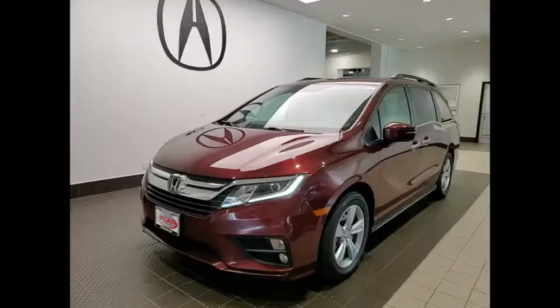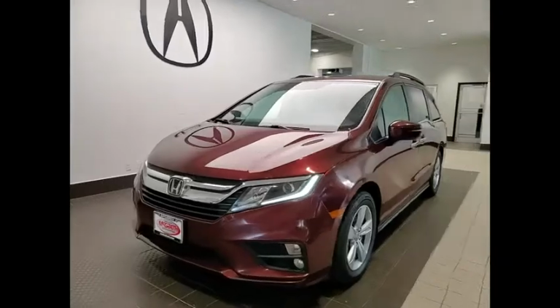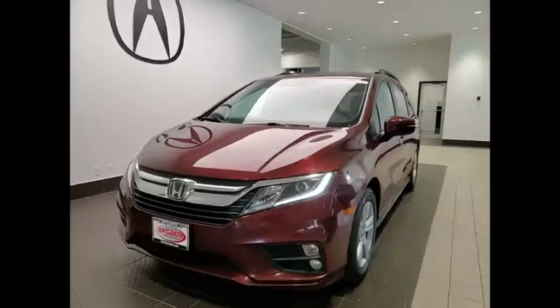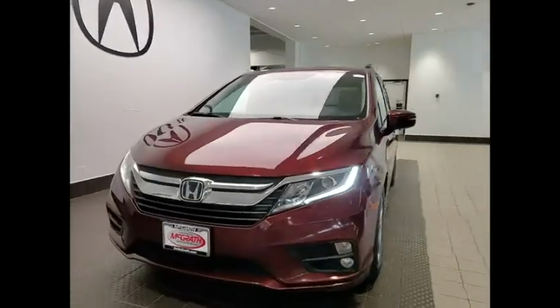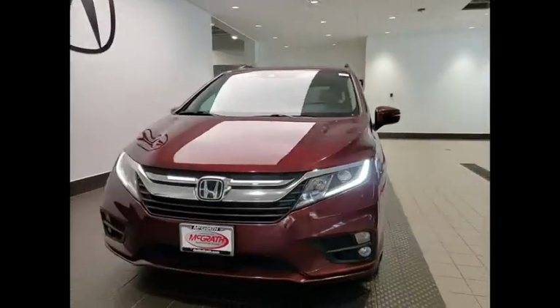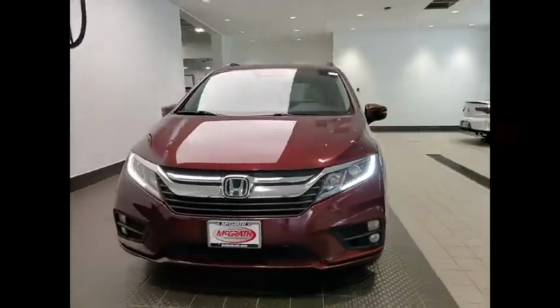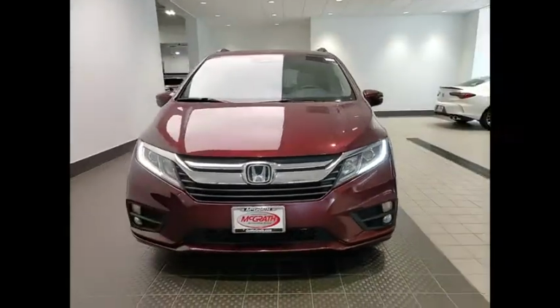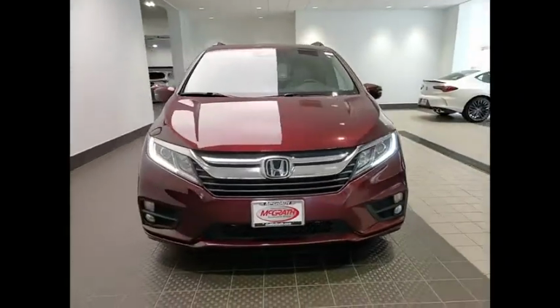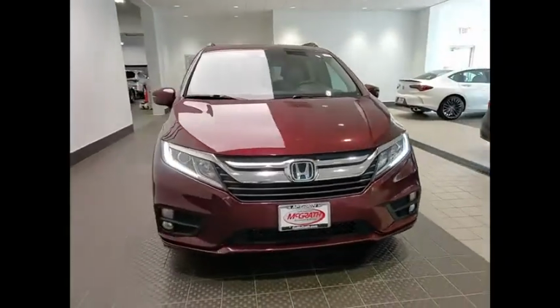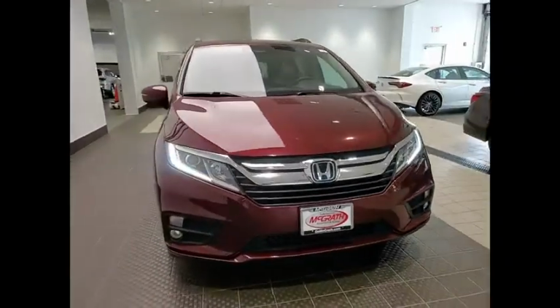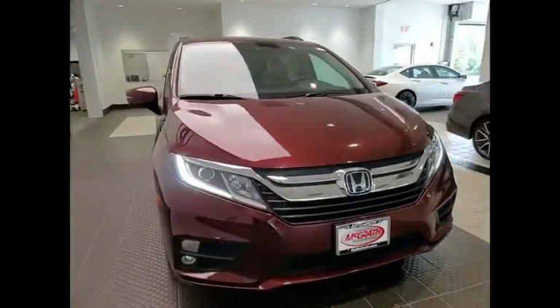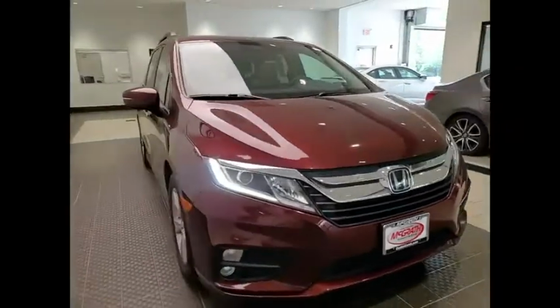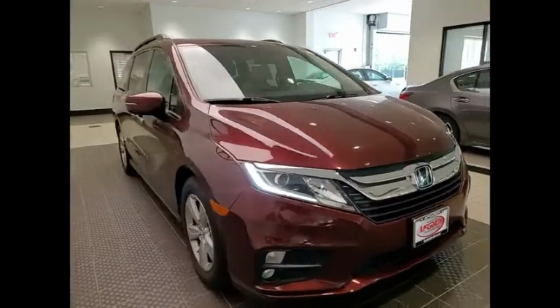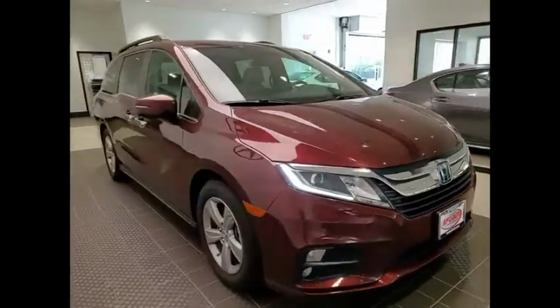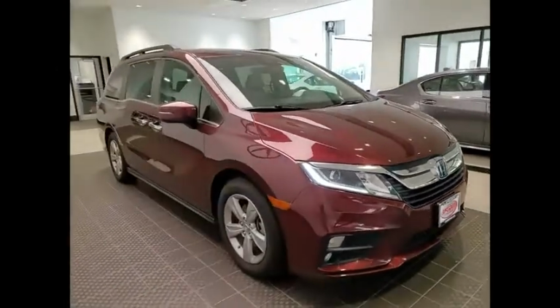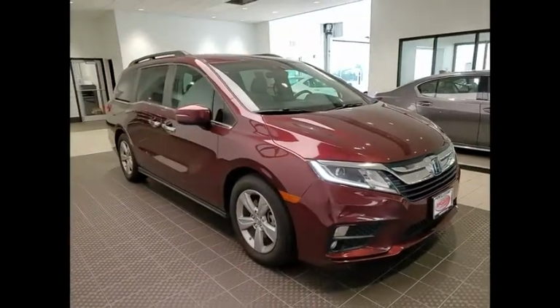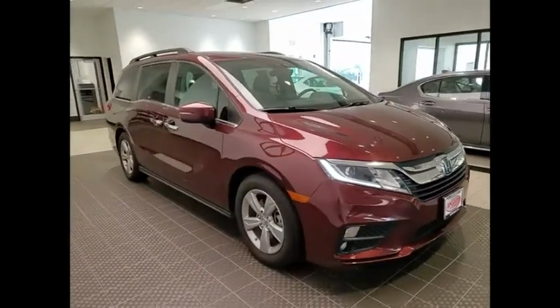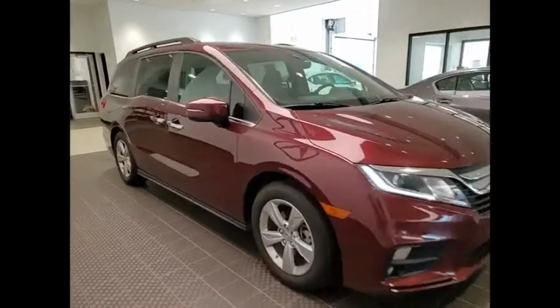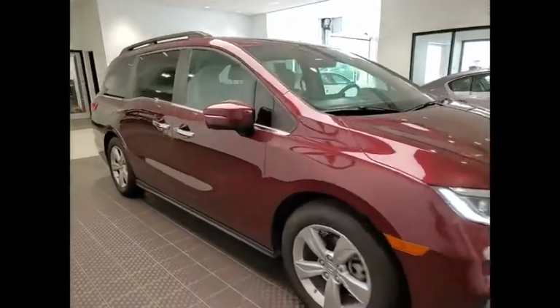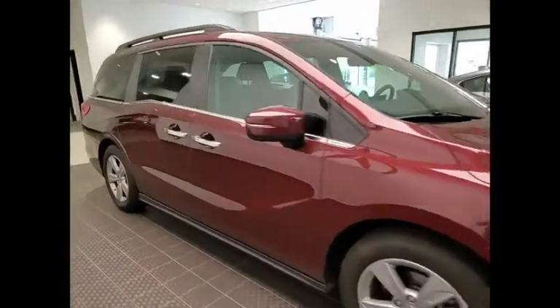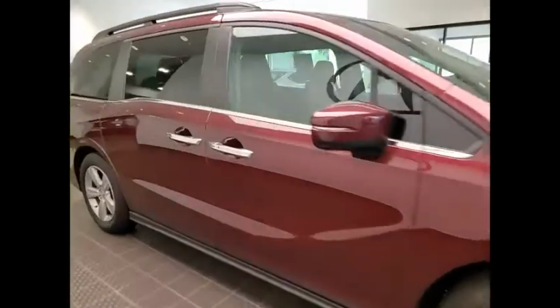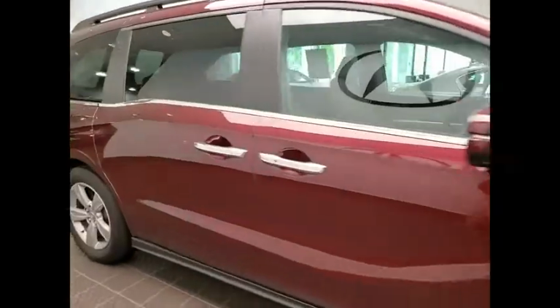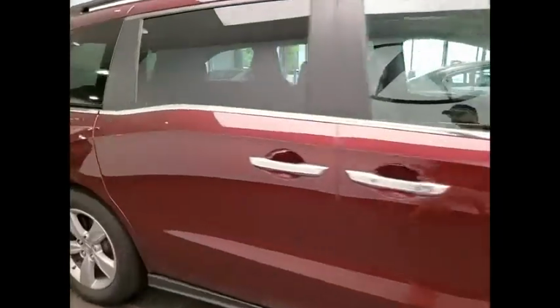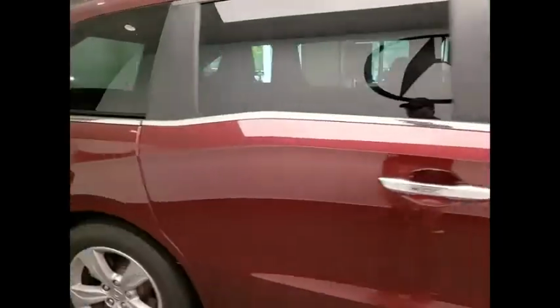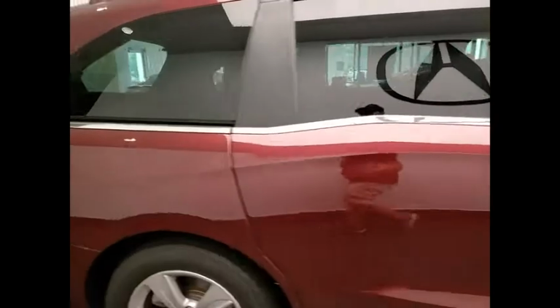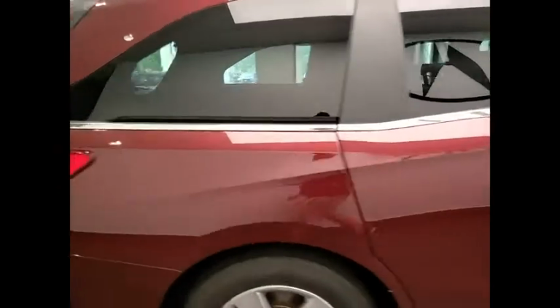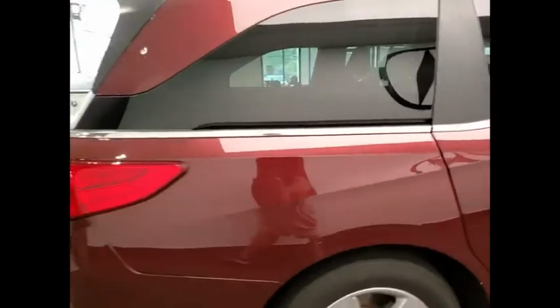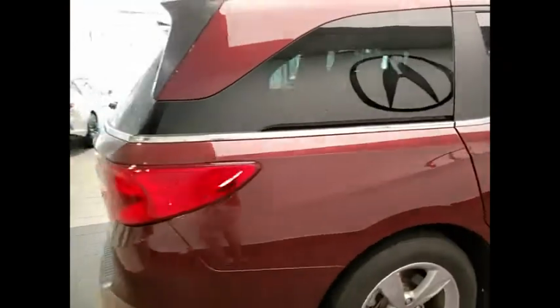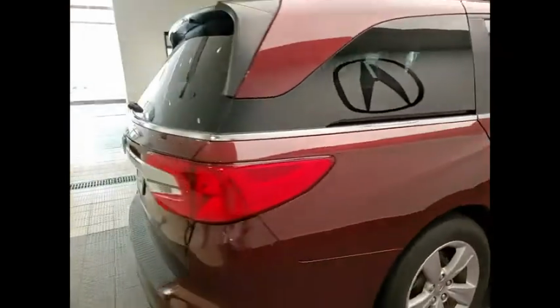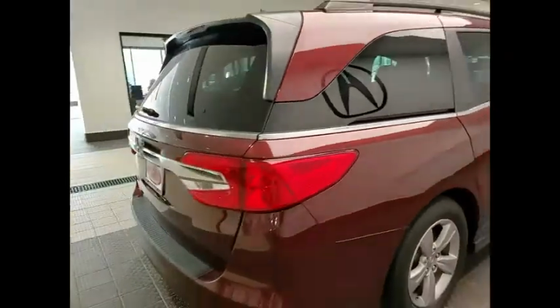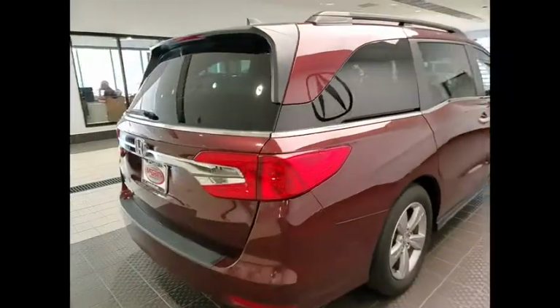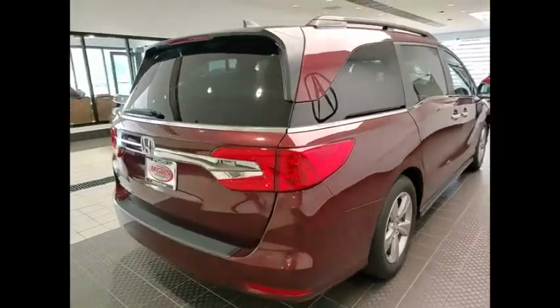Make a great choice today with the 2019 Odyssey. The Honda Odyssey is a showcase of distinguished style, captivating technology, and advanced safety features. A must for all families.